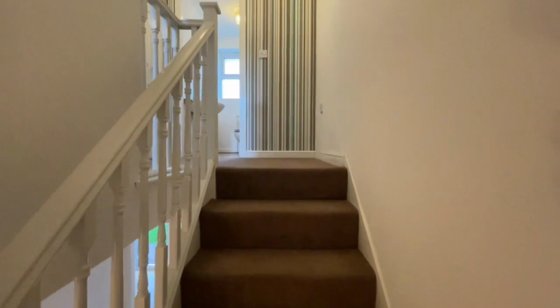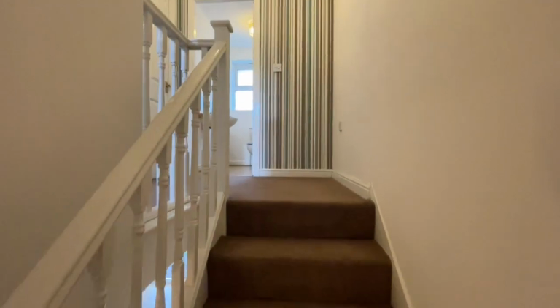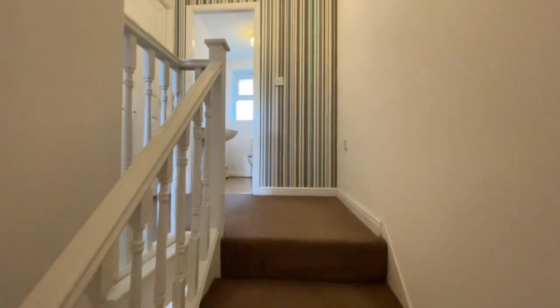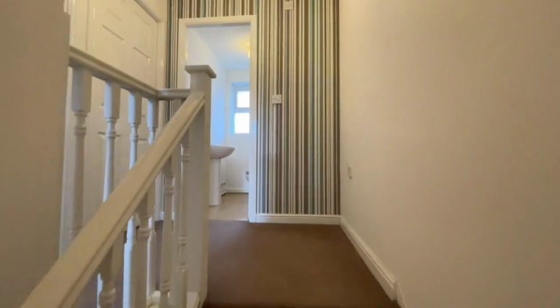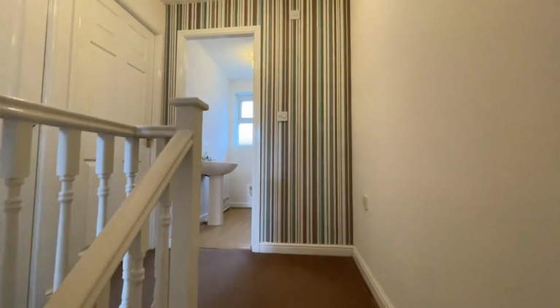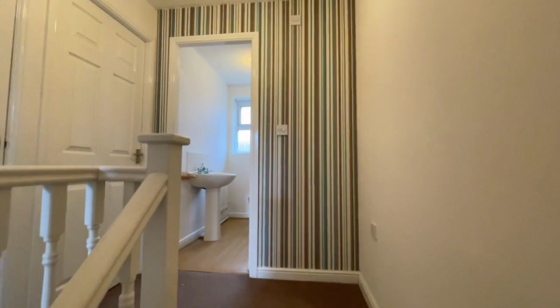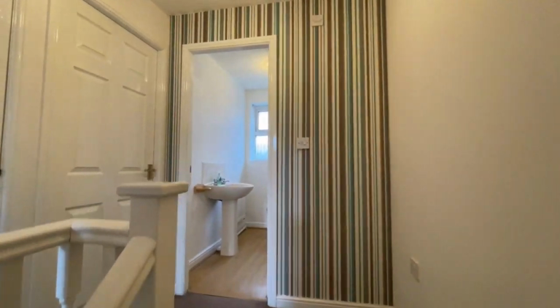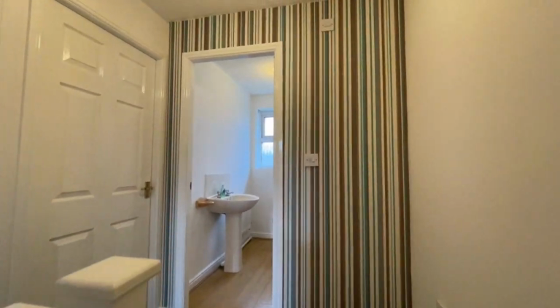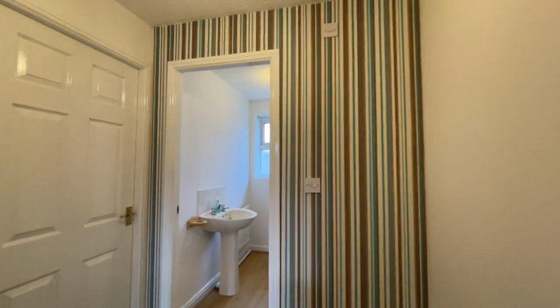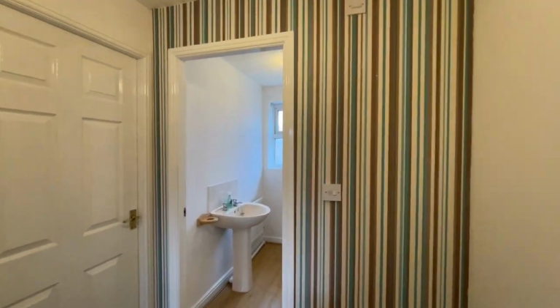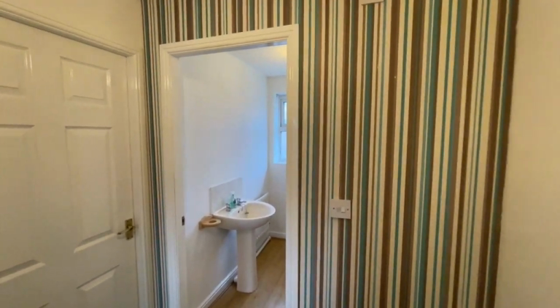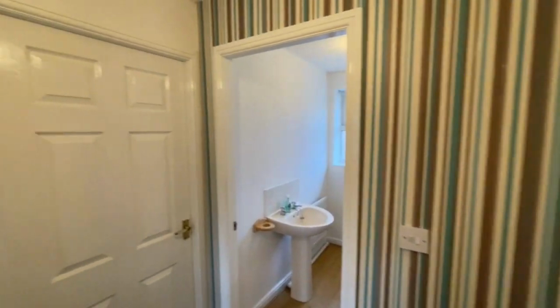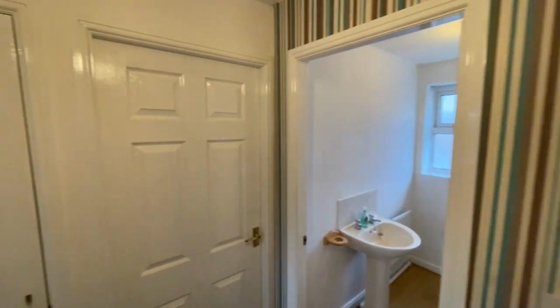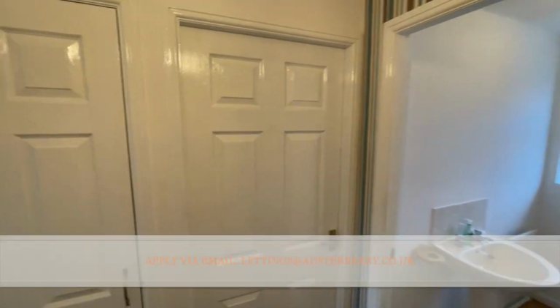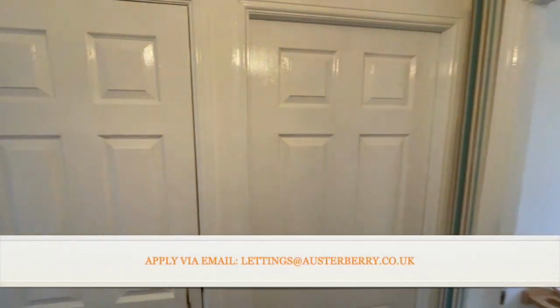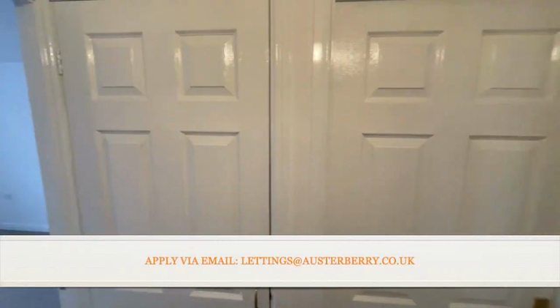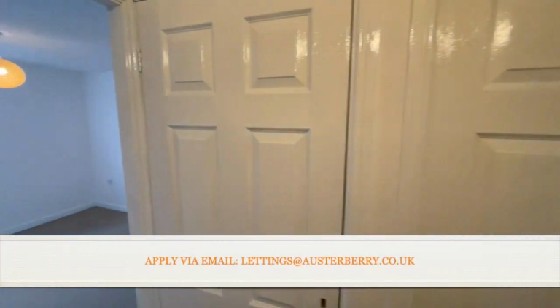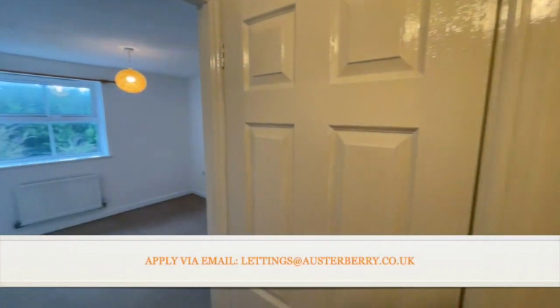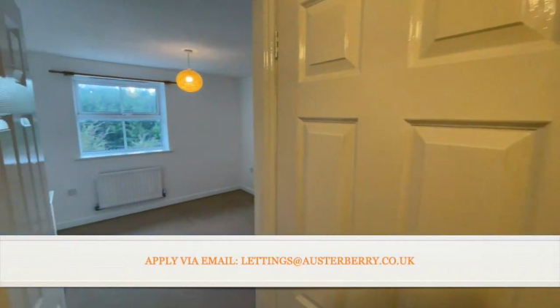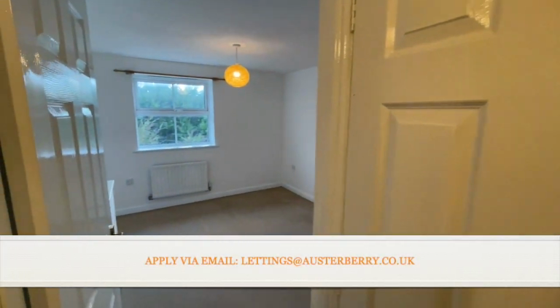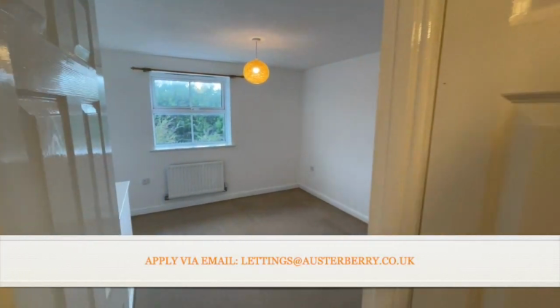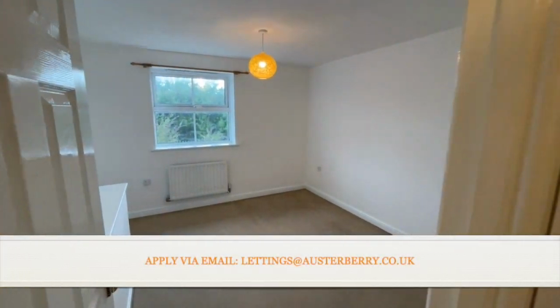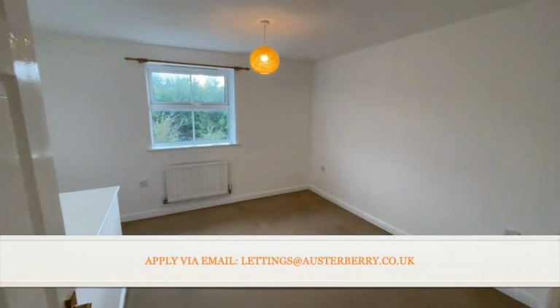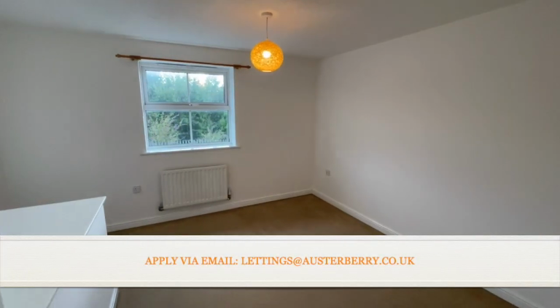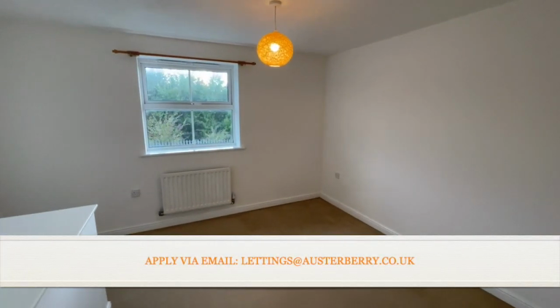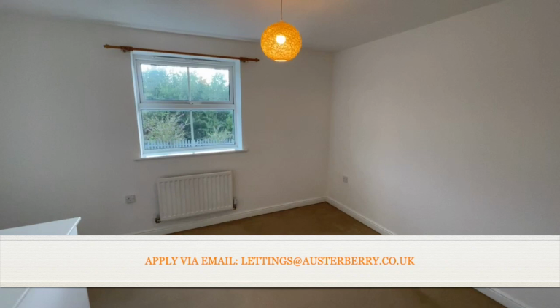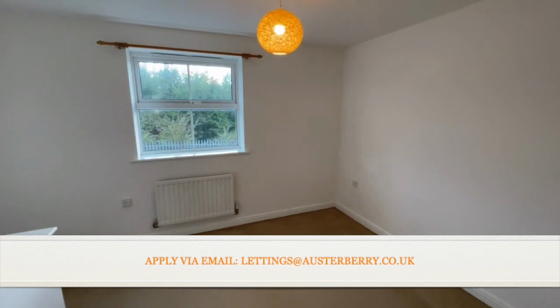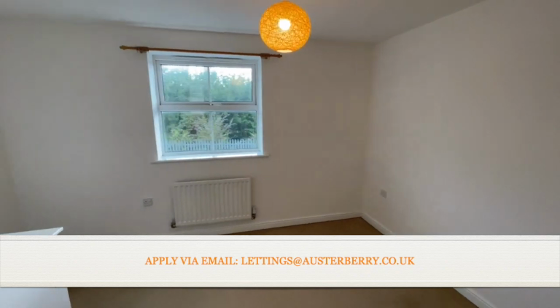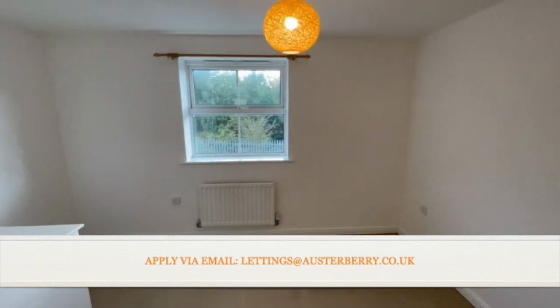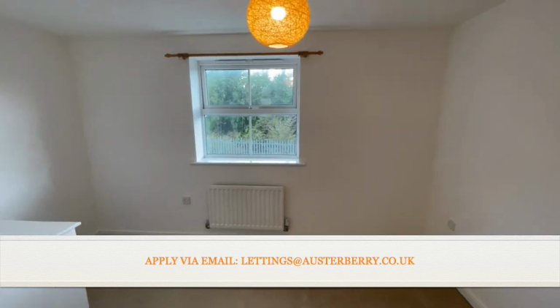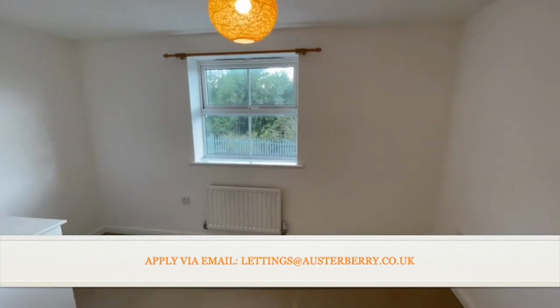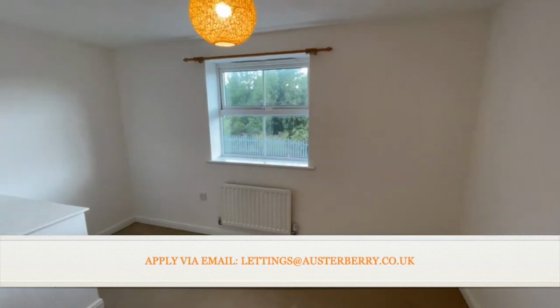The master bedroom is at the front, so we'll get to that first. It's a double bedroom with fitted carpet and fresh new white decoration.